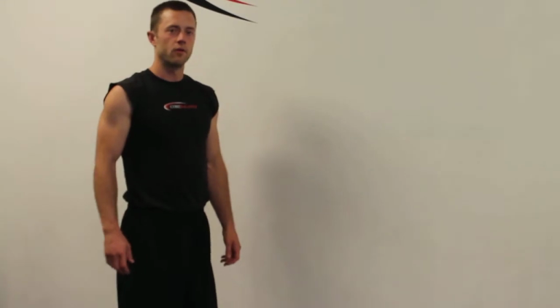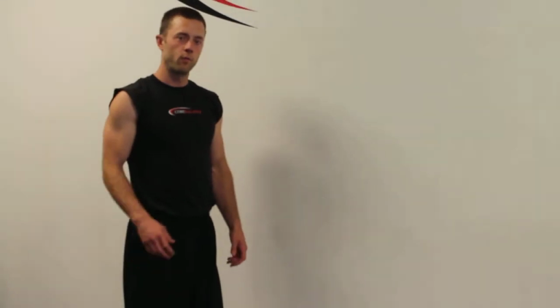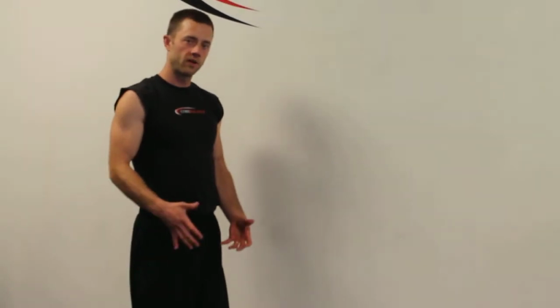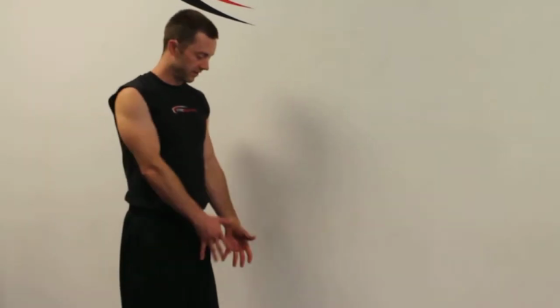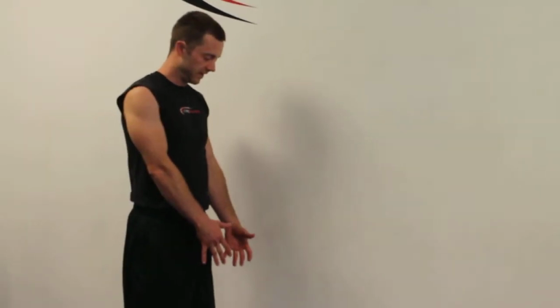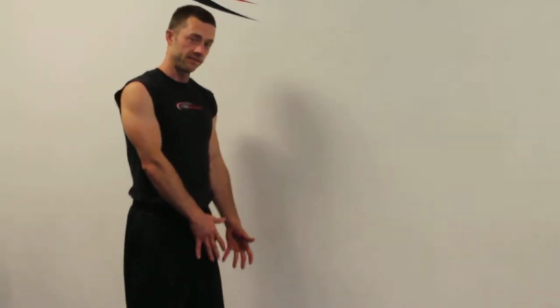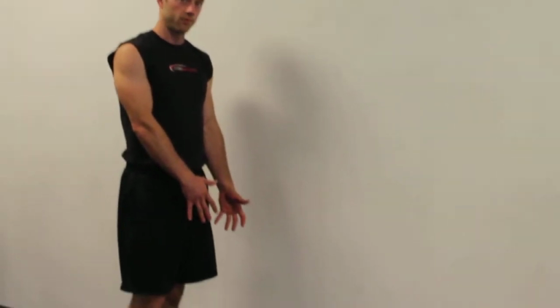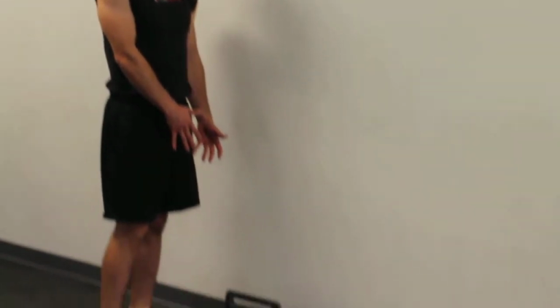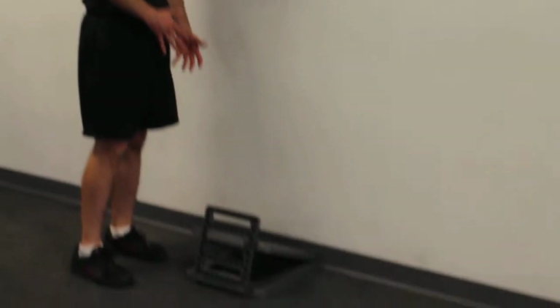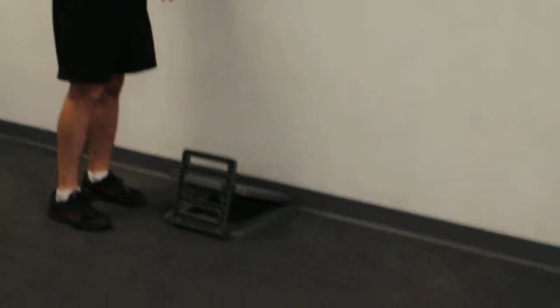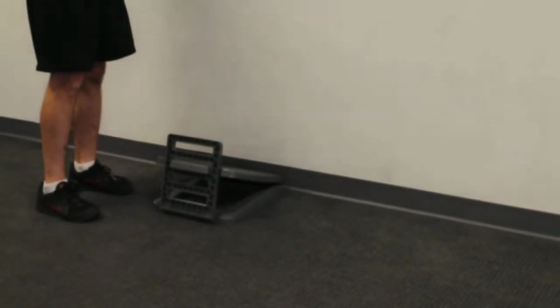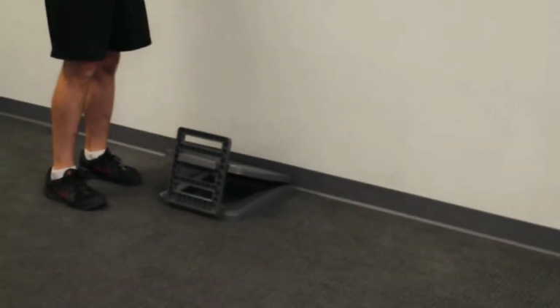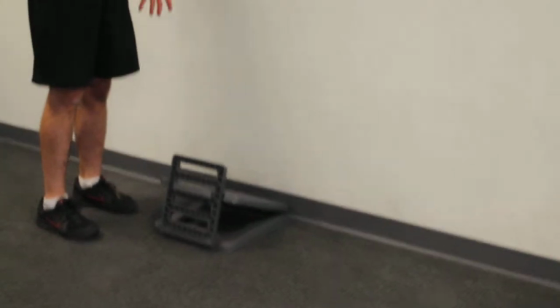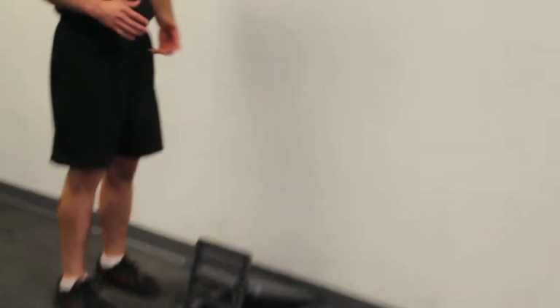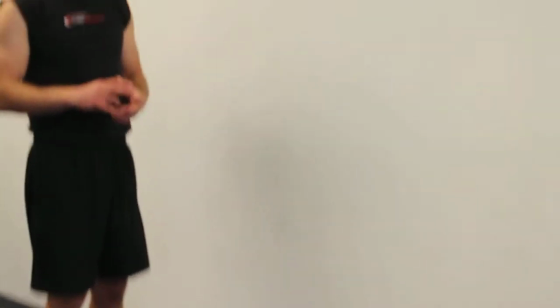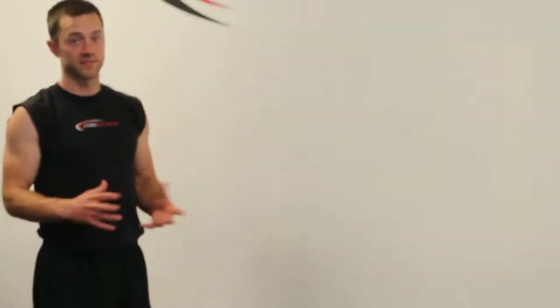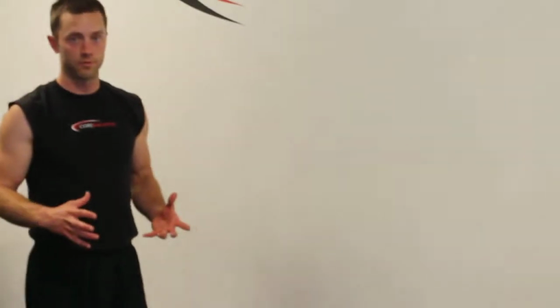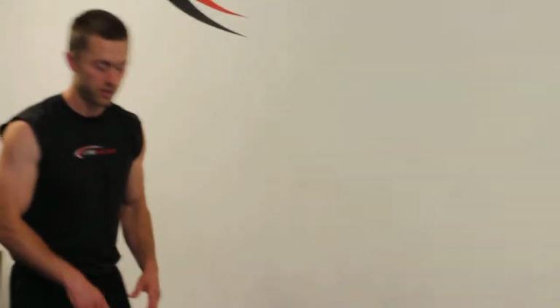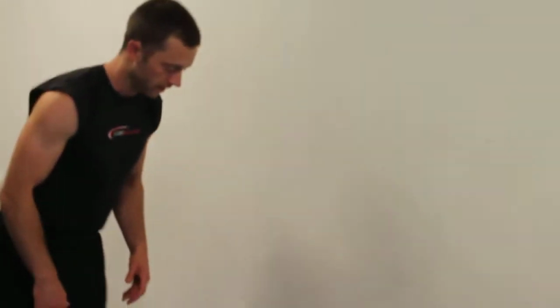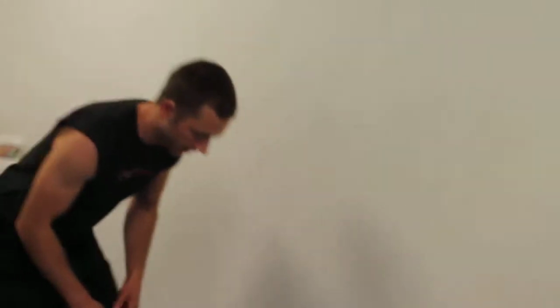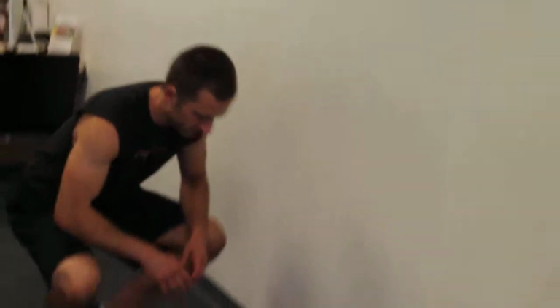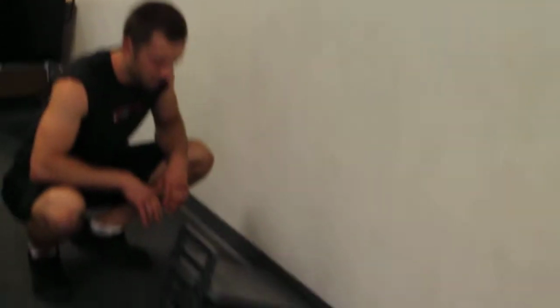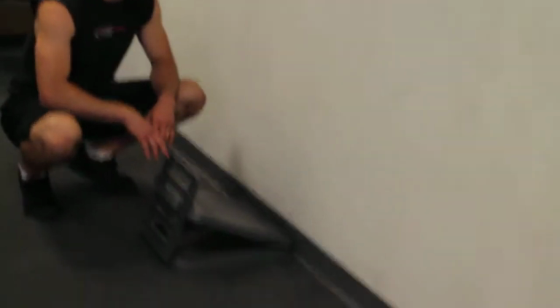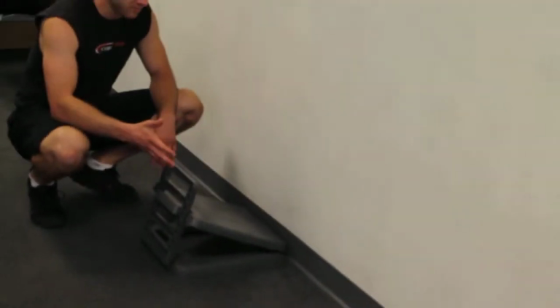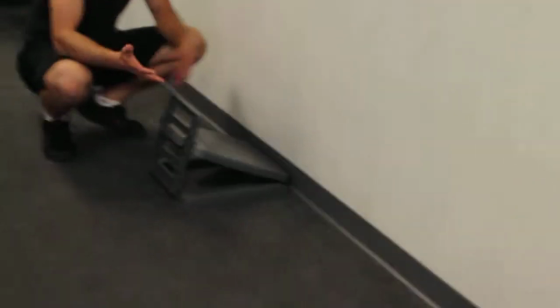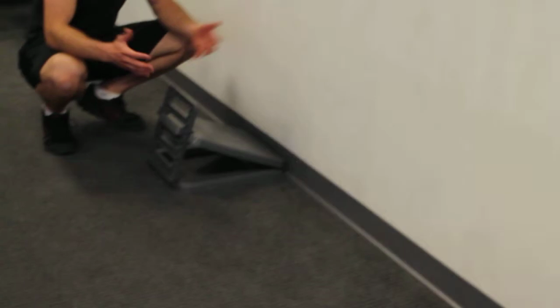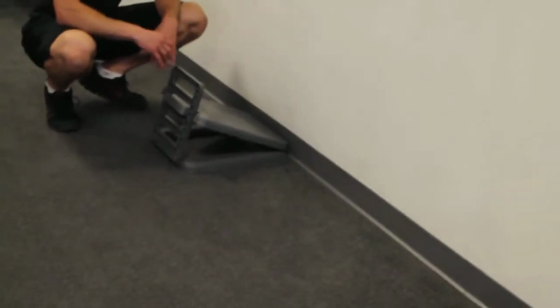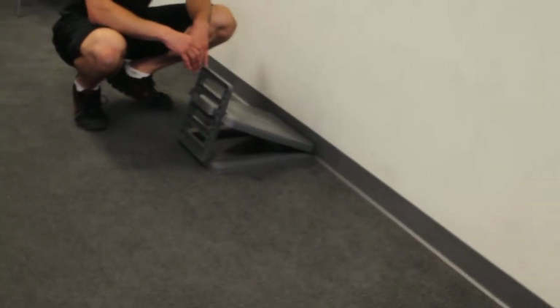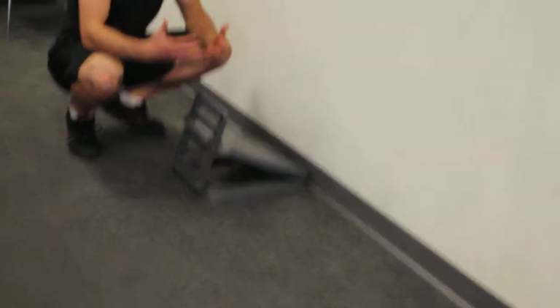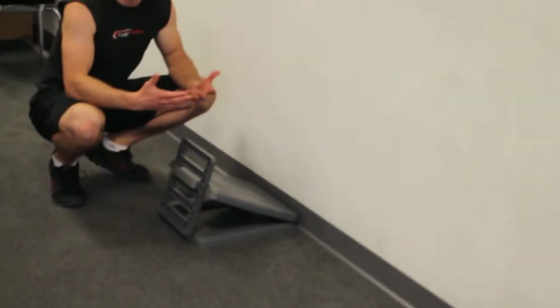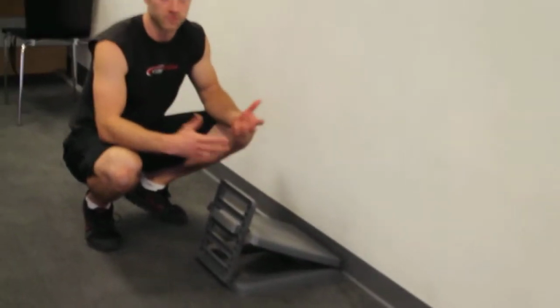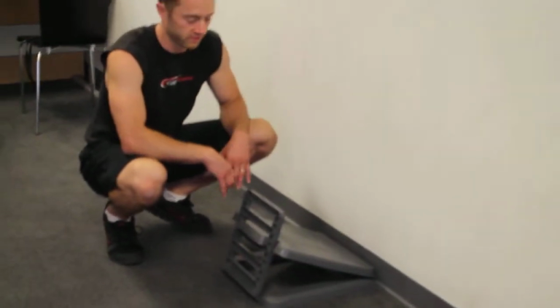For a wall drop you're going to need a slant board. You can purchase one online — just google slant board and there are many different options. This is a plastic one which works fine, and they have wooden ones which are great too.